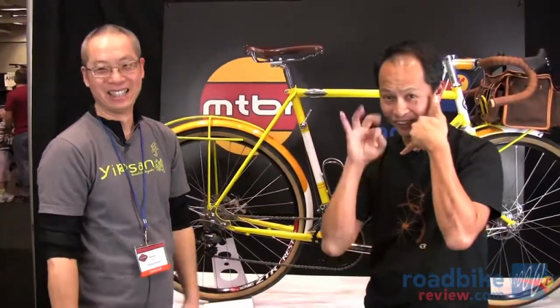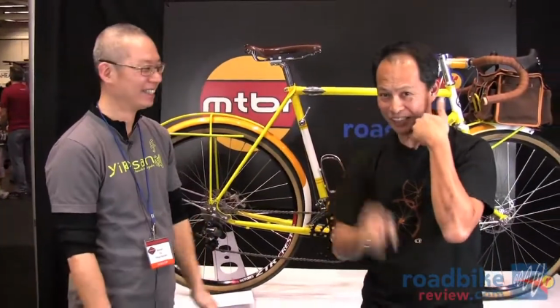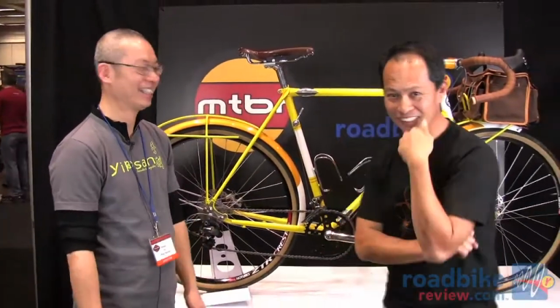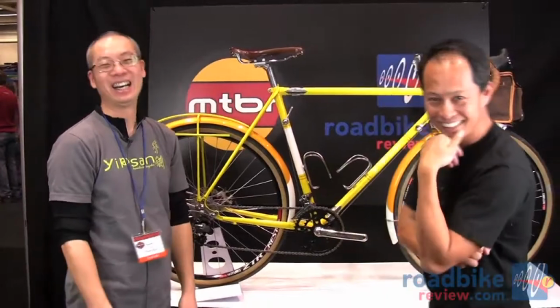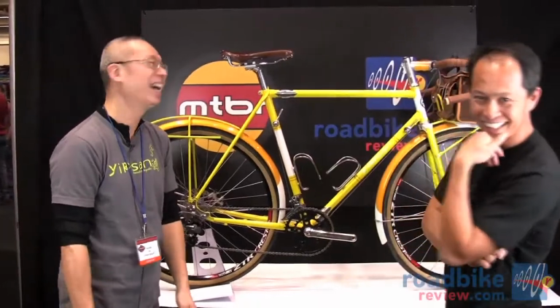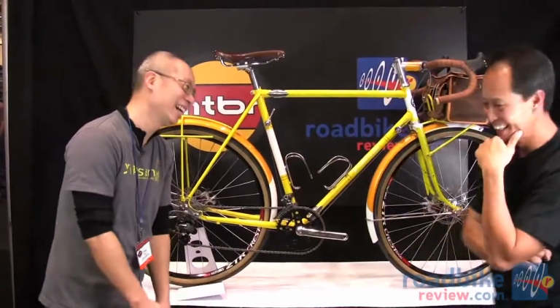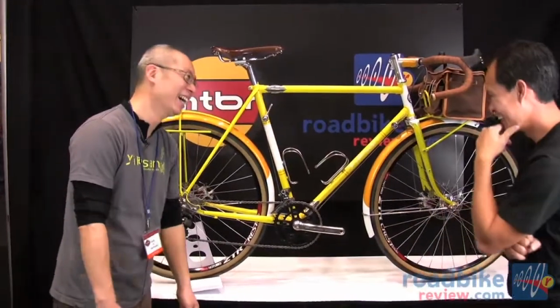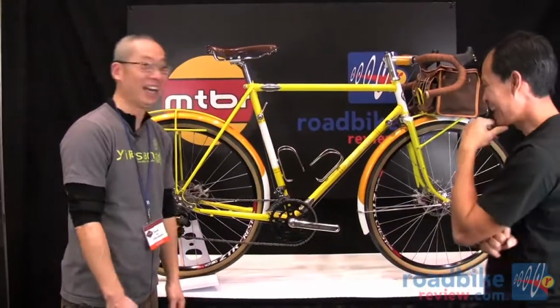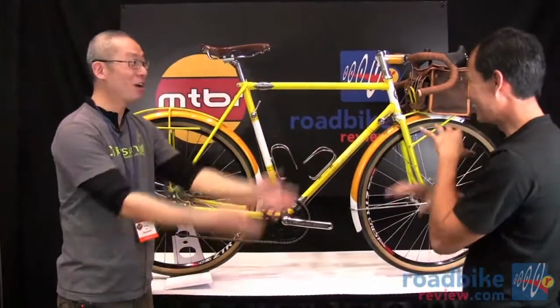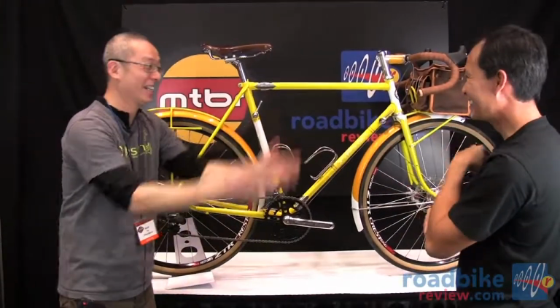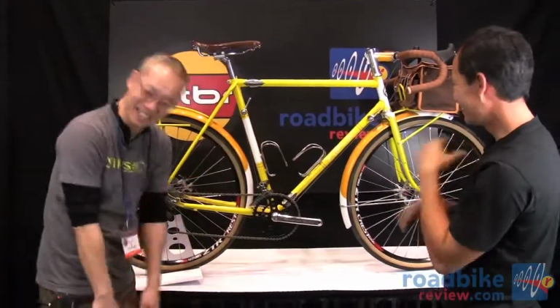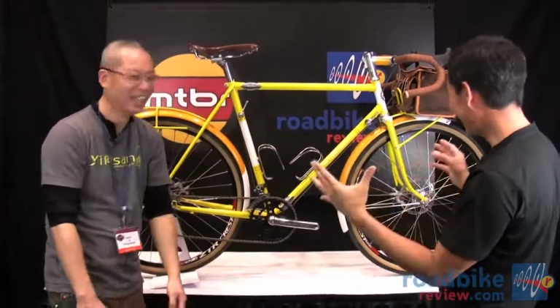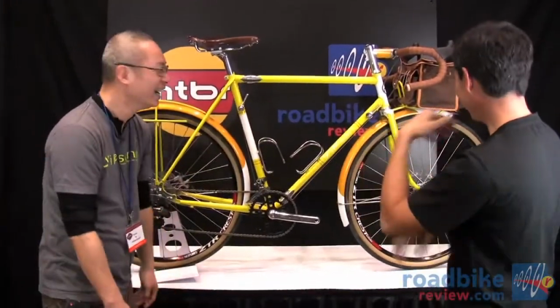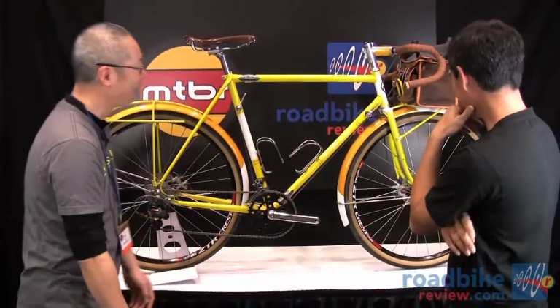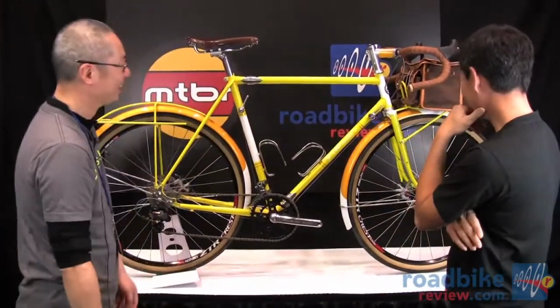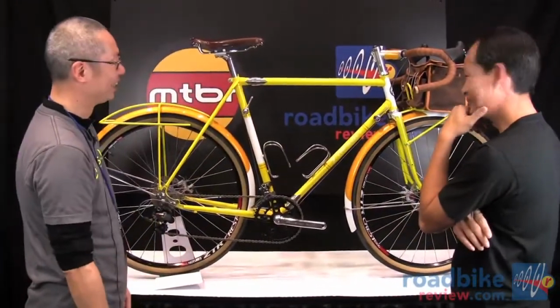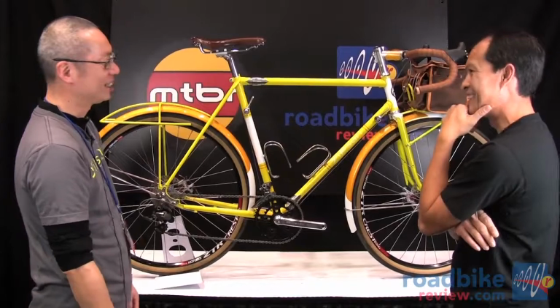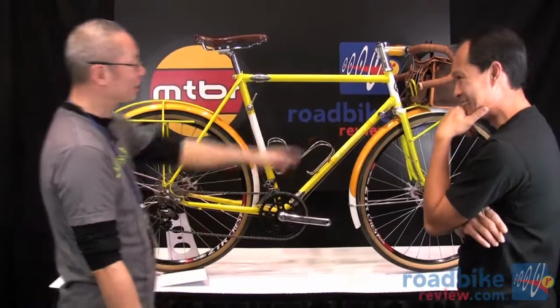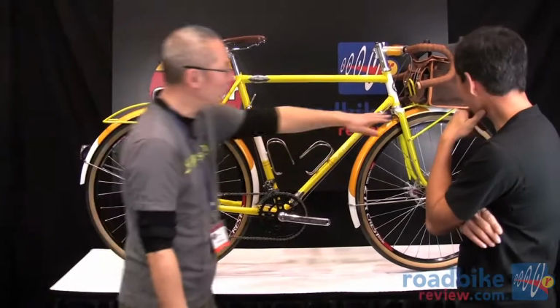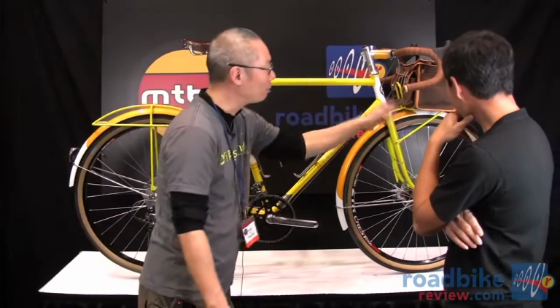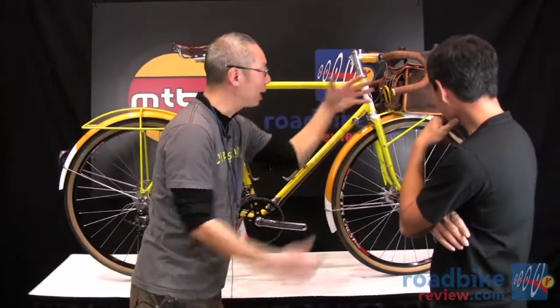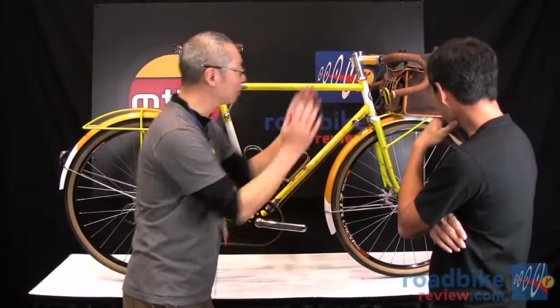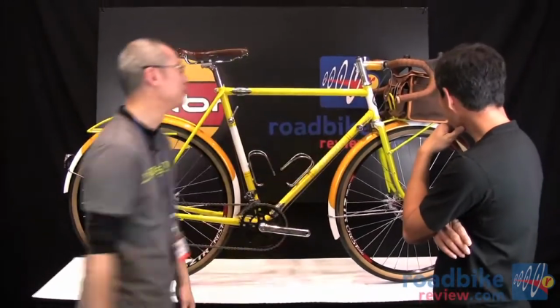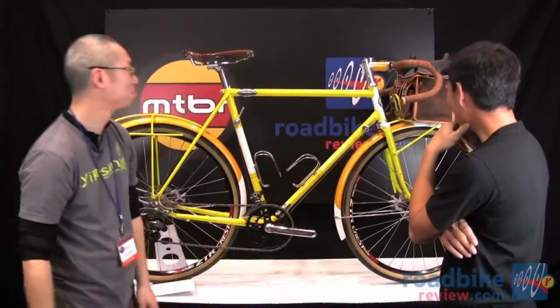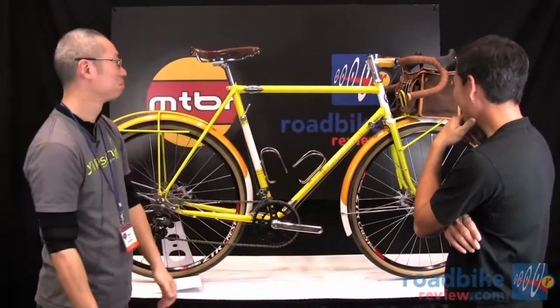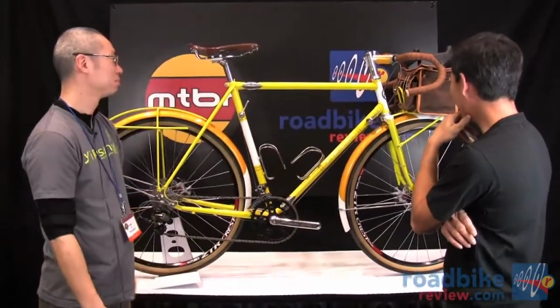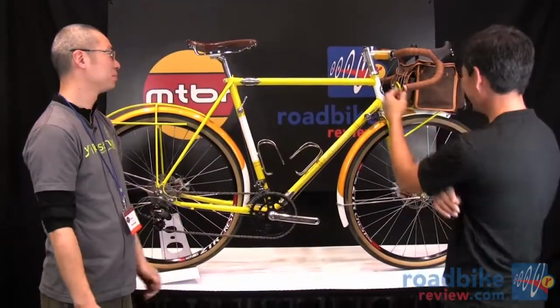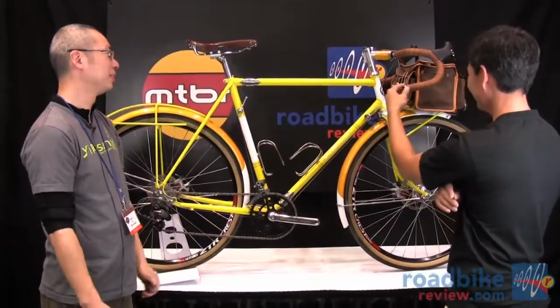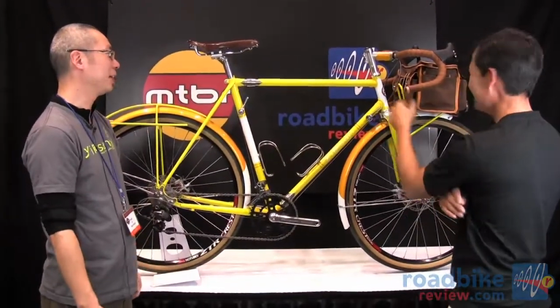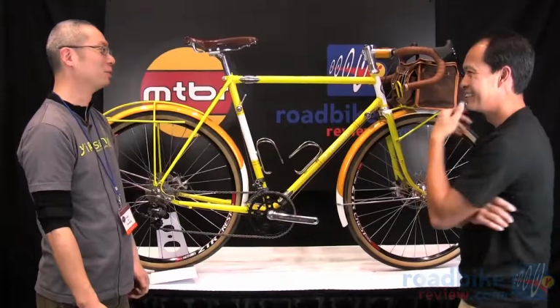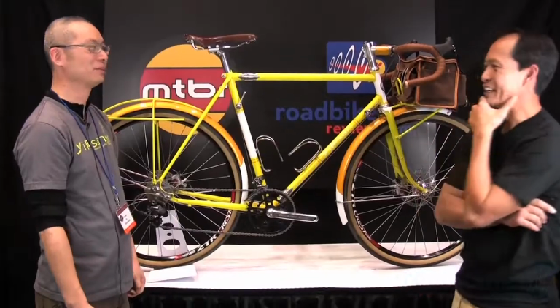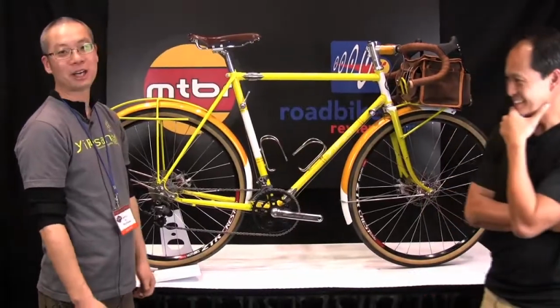Everything is handmade, with custom red and matching colors. Thank you, Reynald.